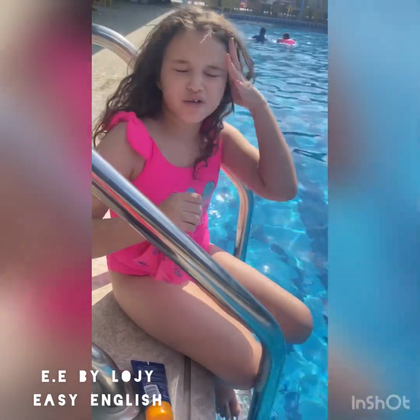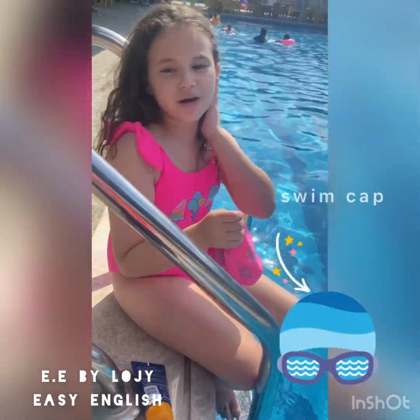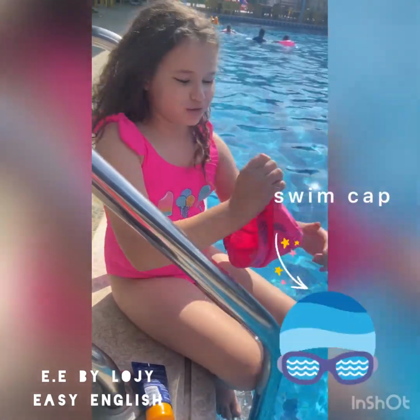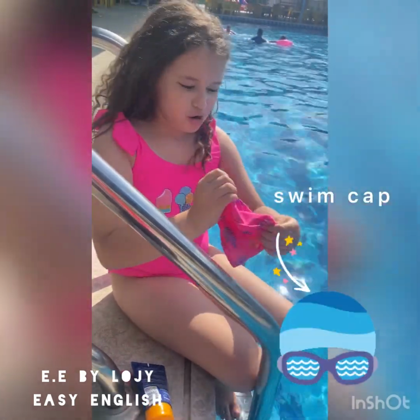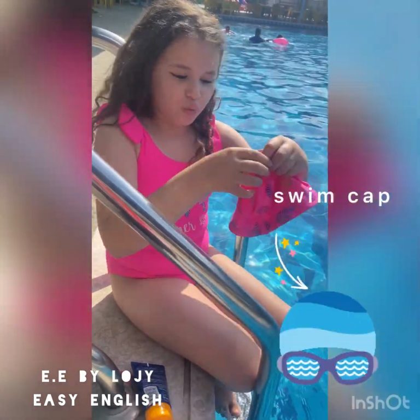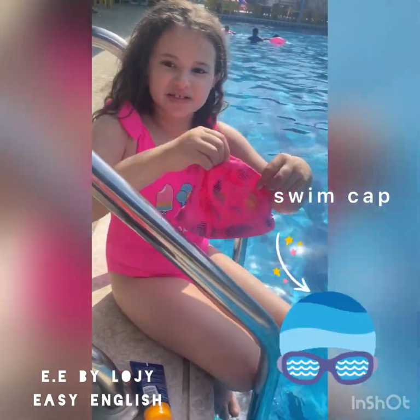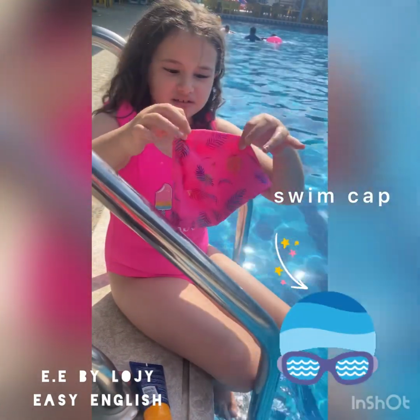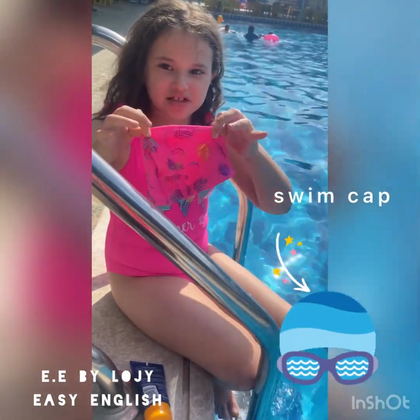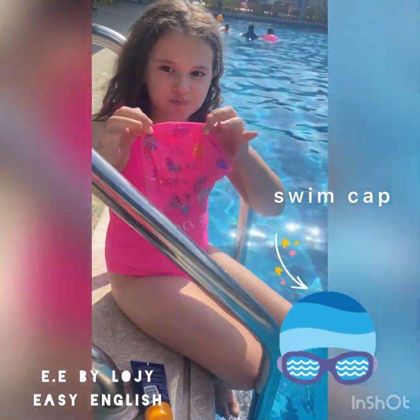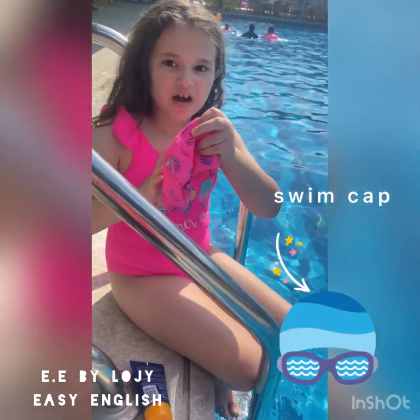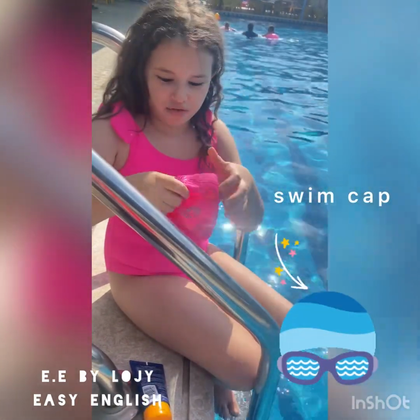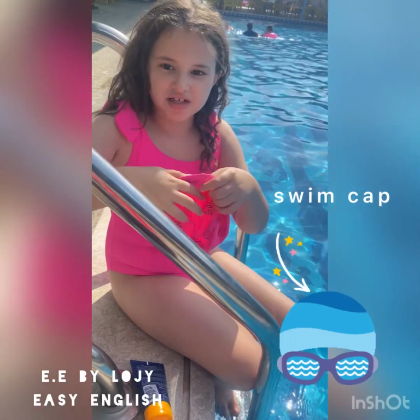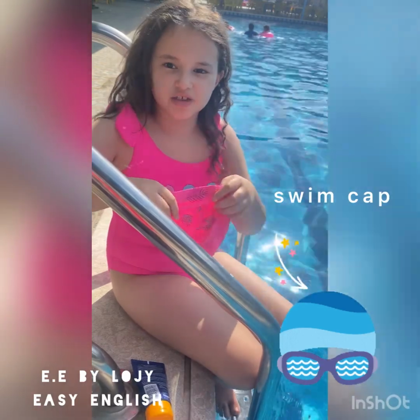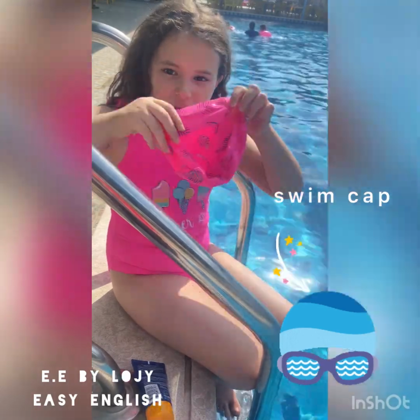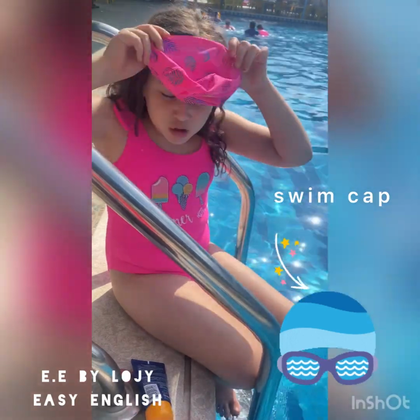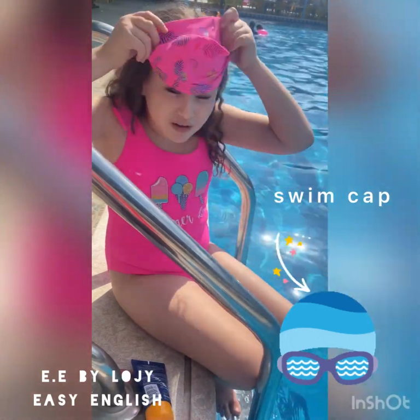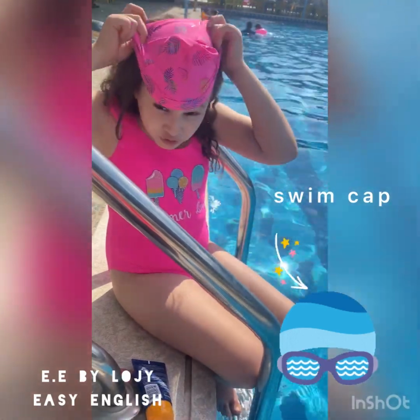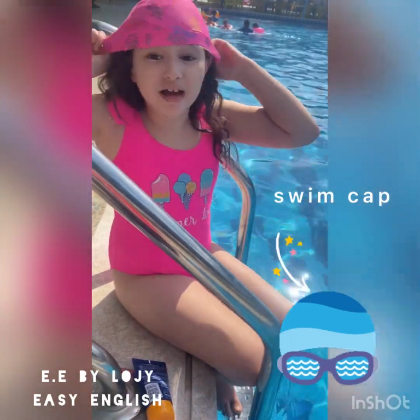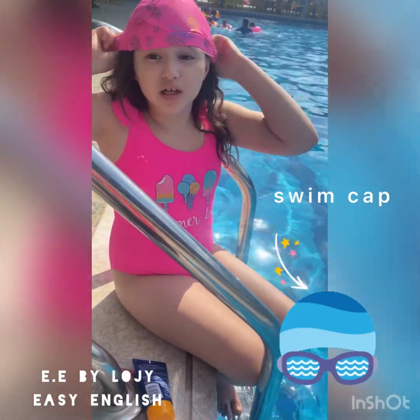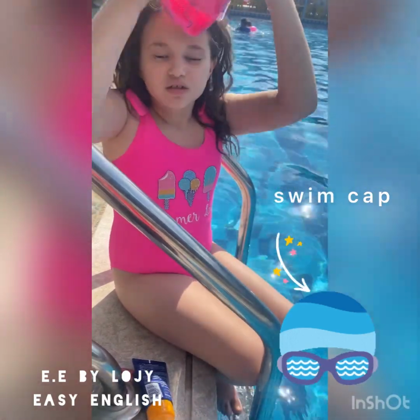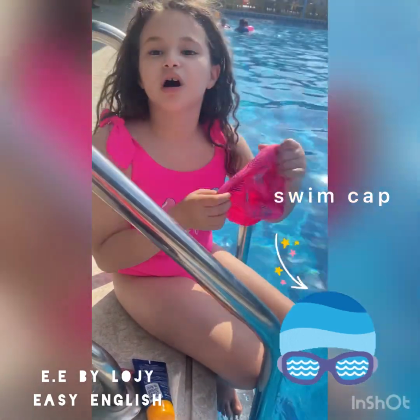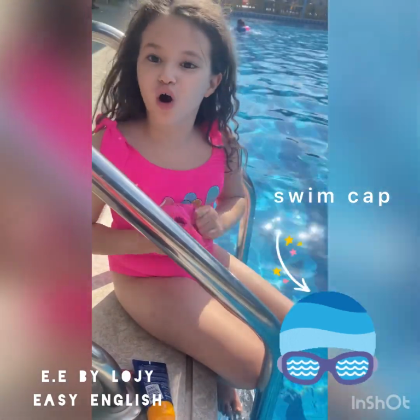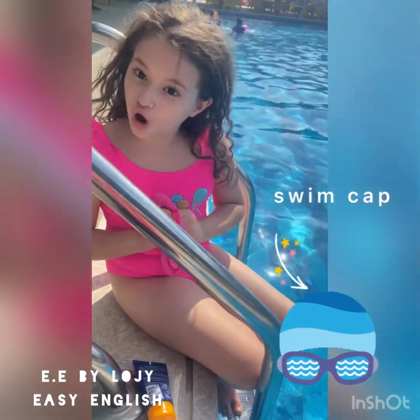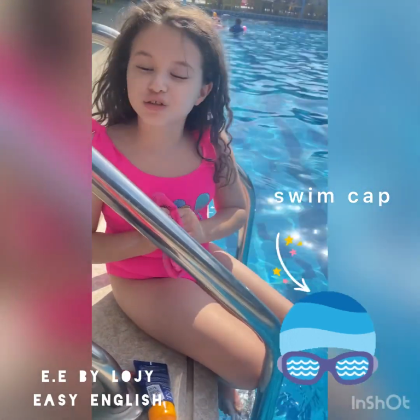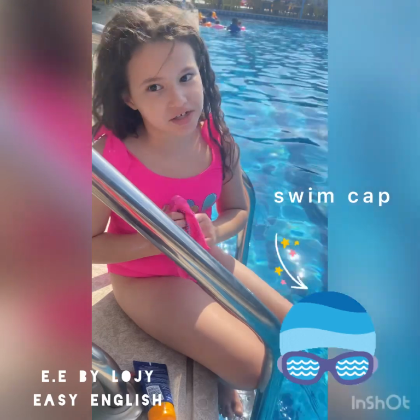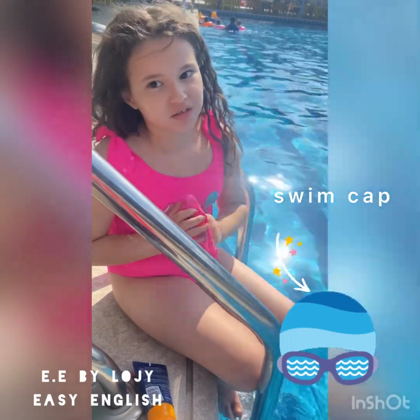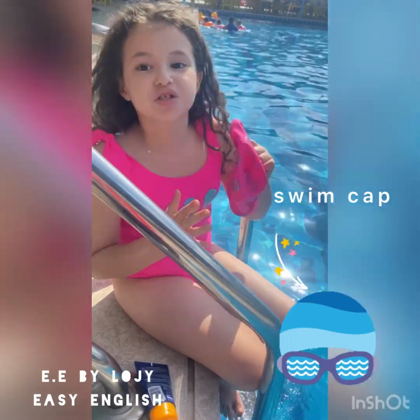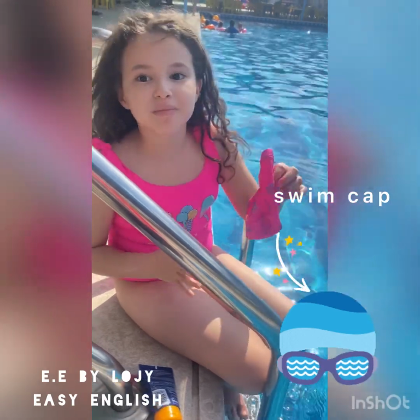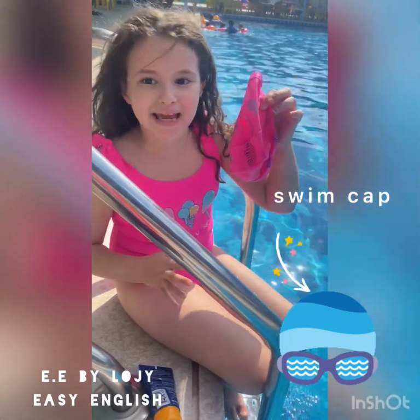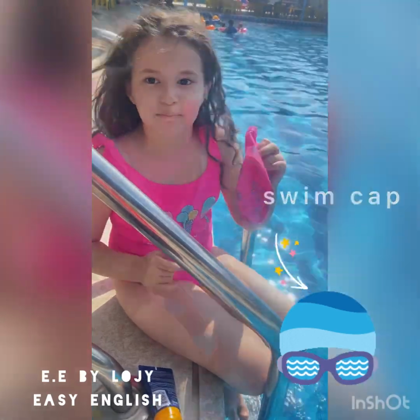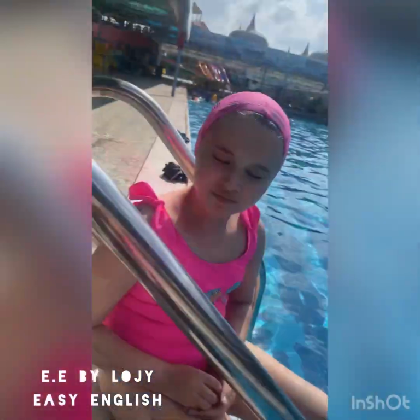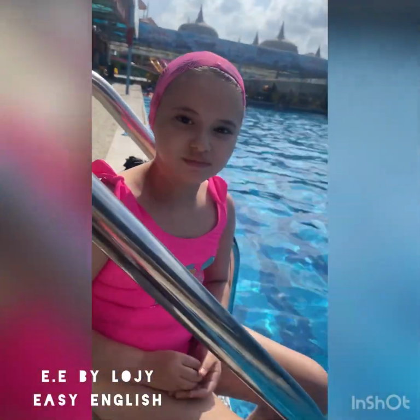Maybe you may wonder, what is this? This is a swim cap — you wear it over your head to cover all your hair. Swim cap.